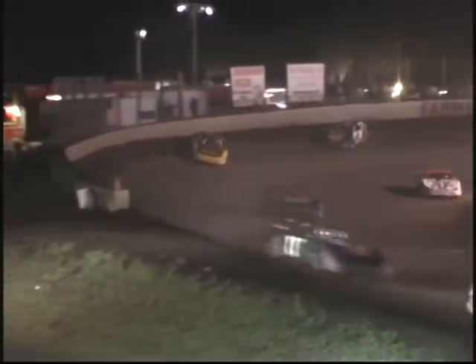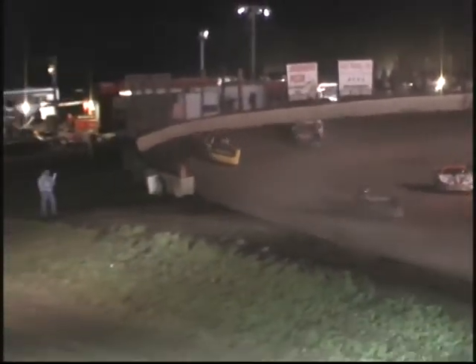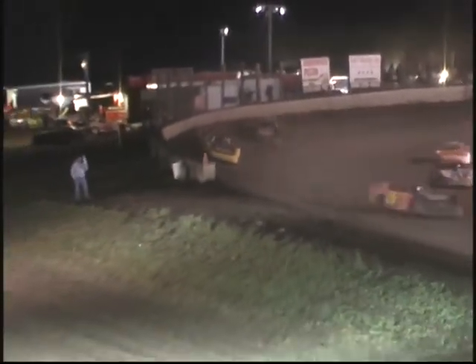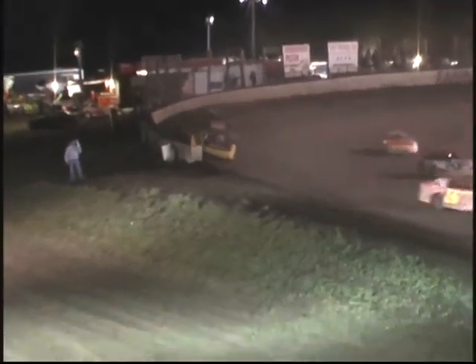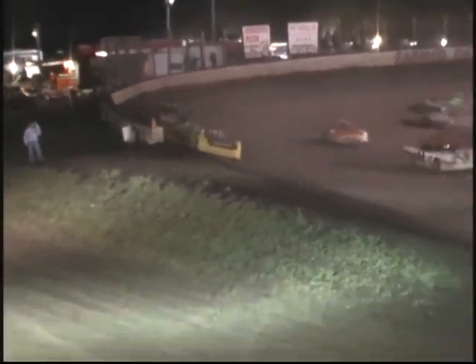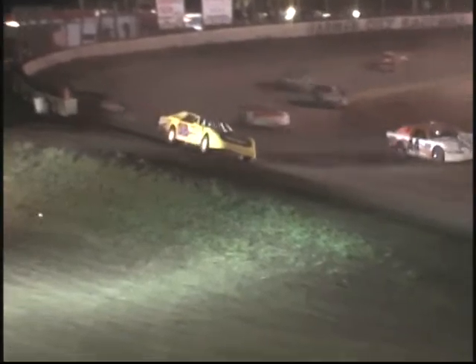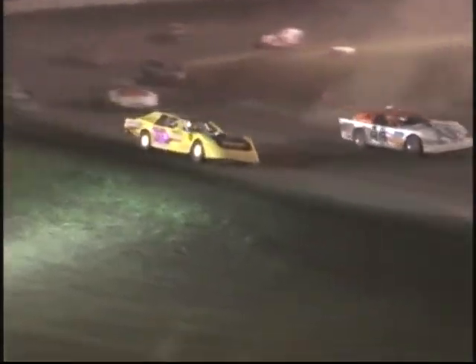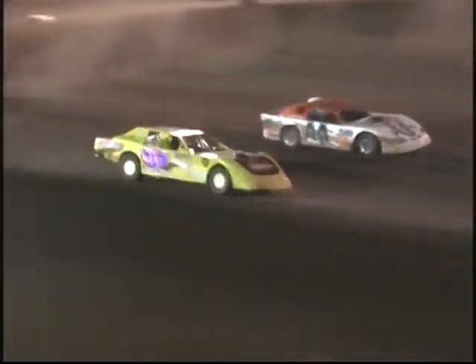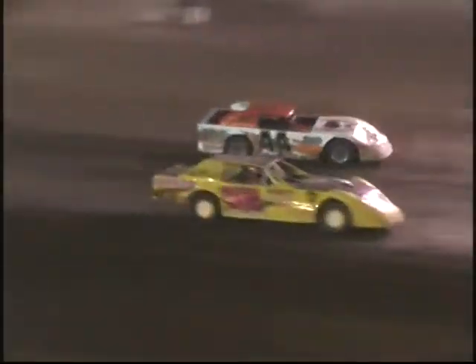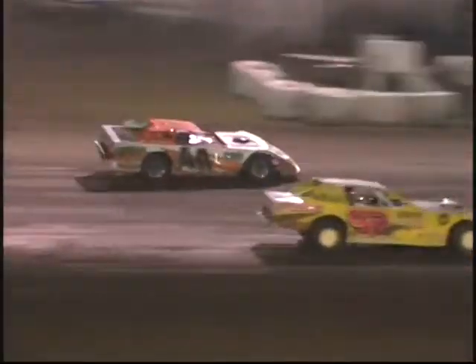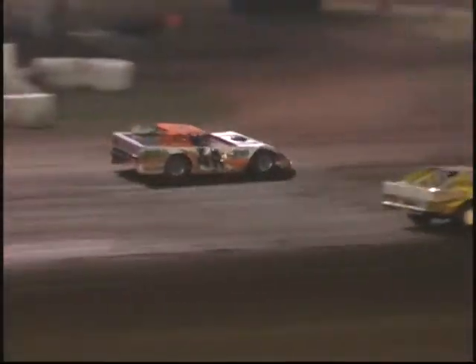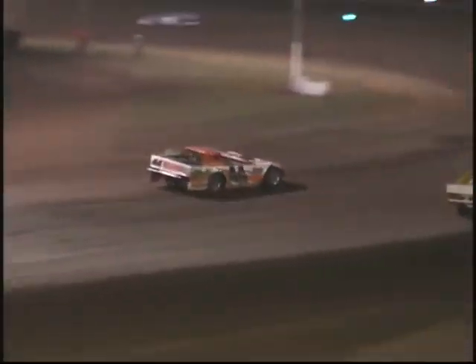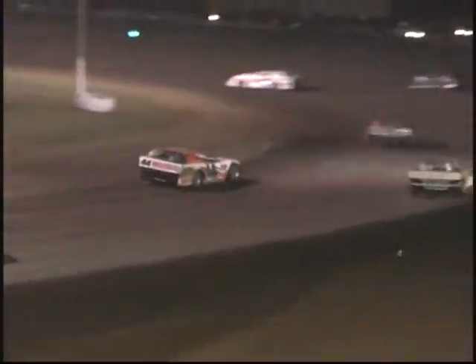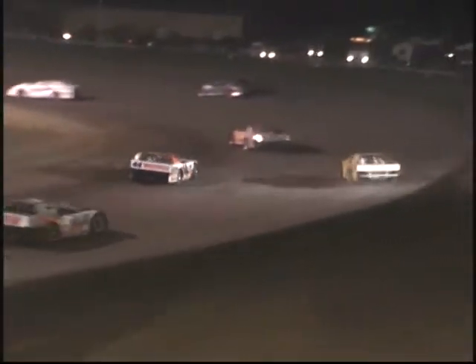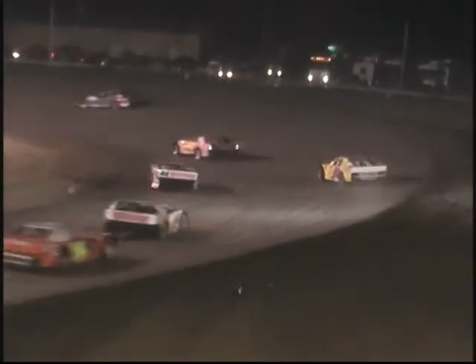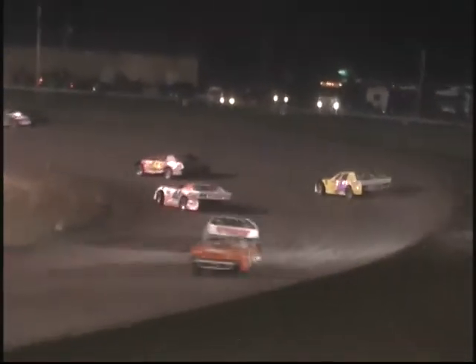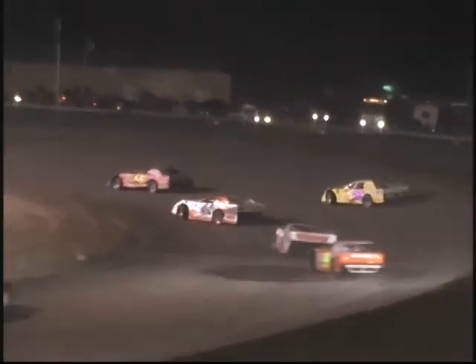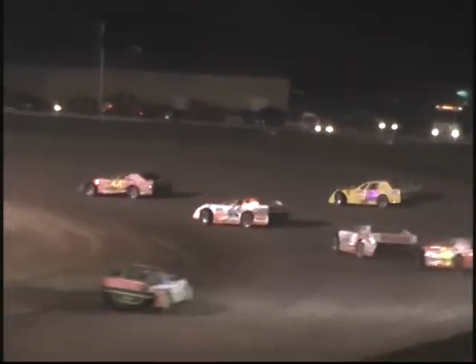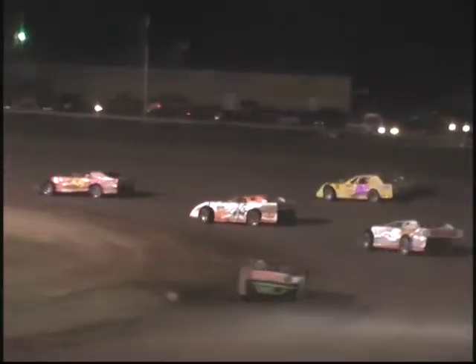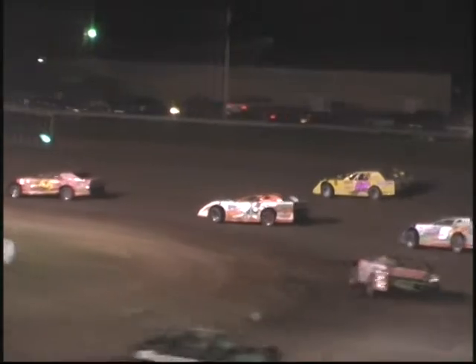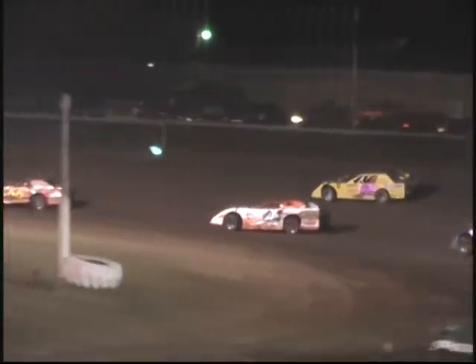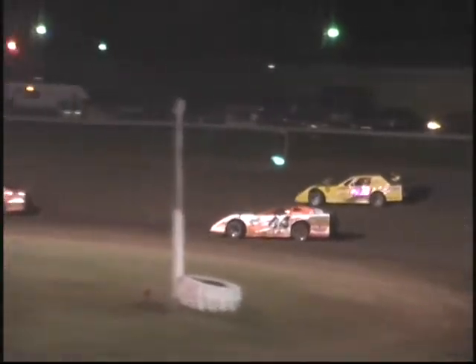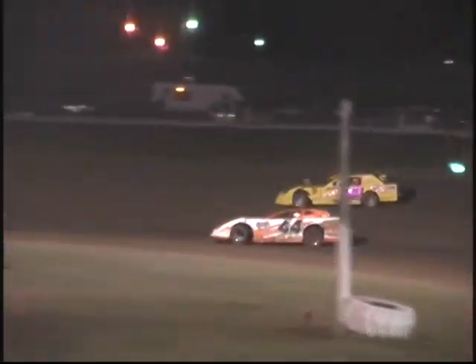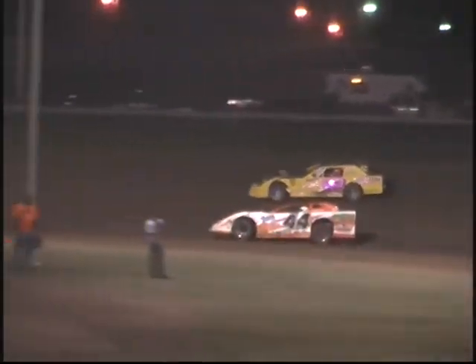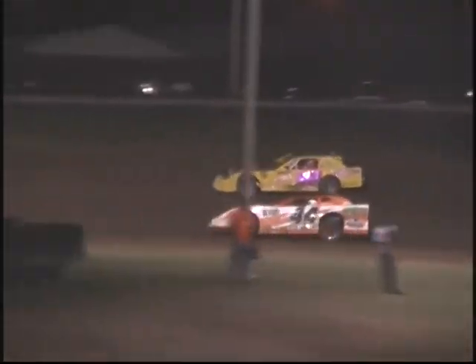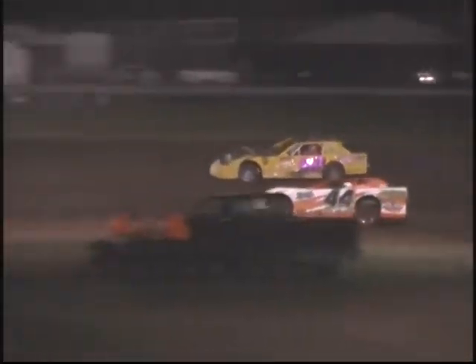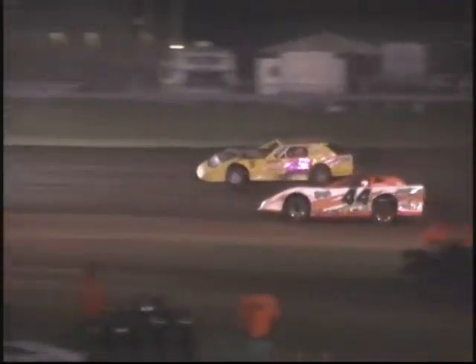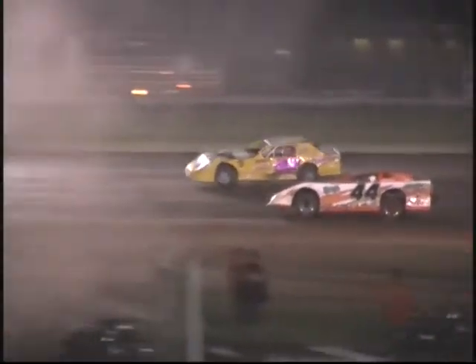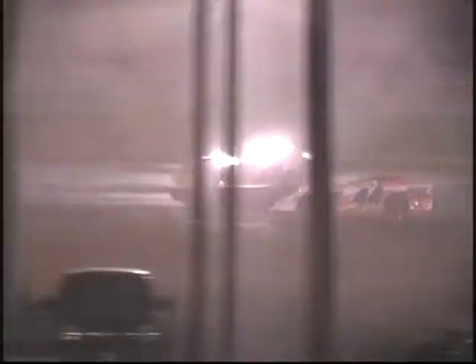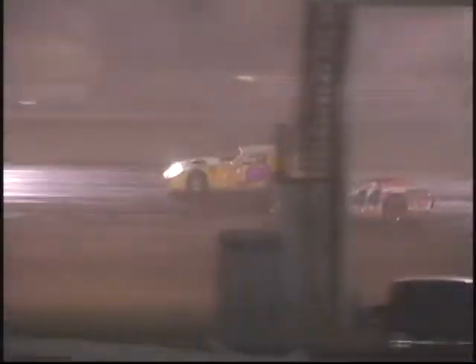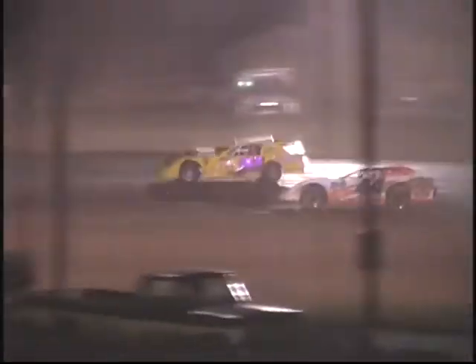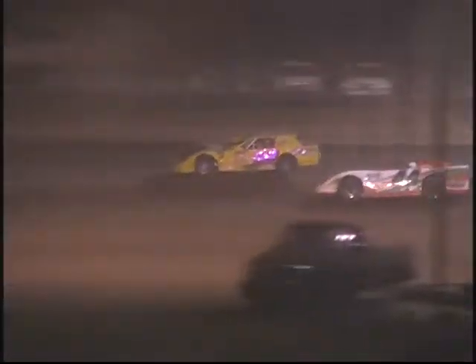Jeremy Hines slides up in front of second place running, number thirteen, Troy Clark. Two cars gonna battle for that top spot. Jim Bailey third. Fourth to be 92, Kenny Carmichael.